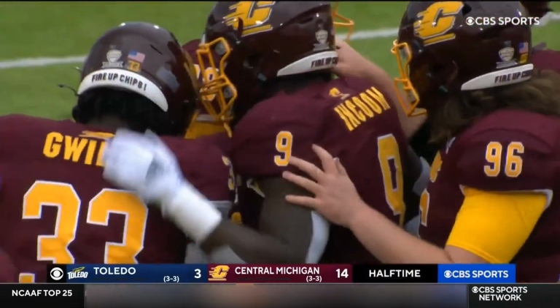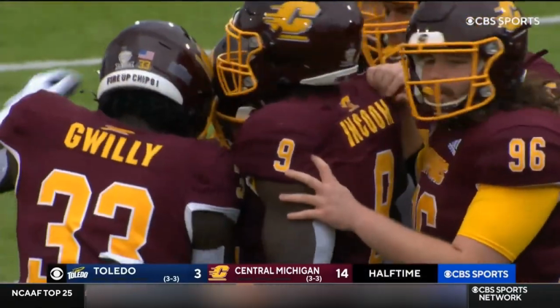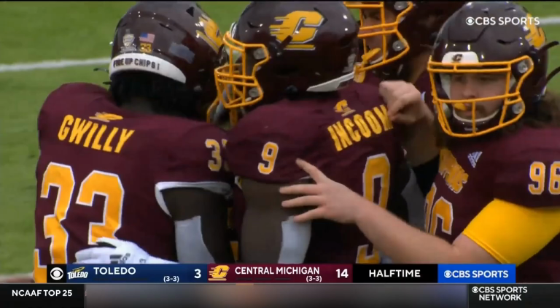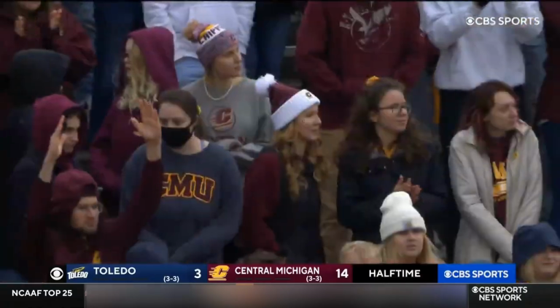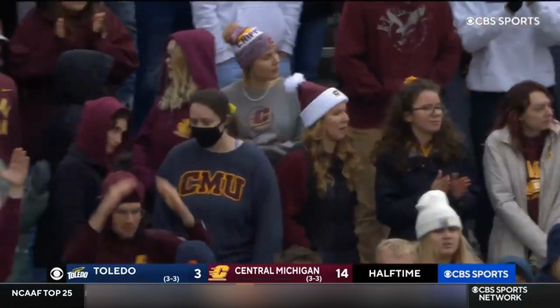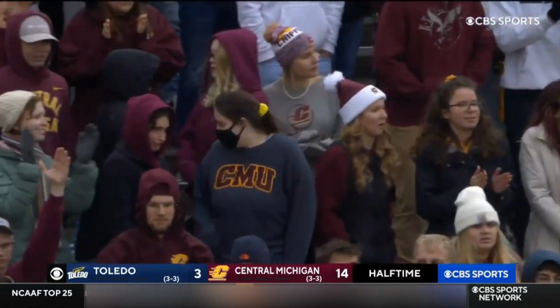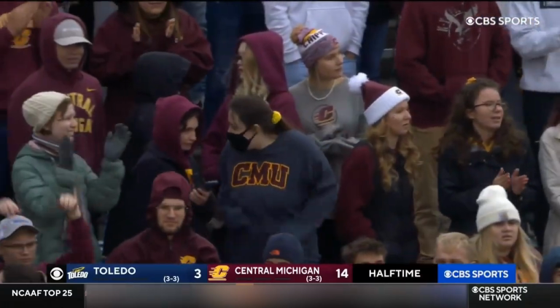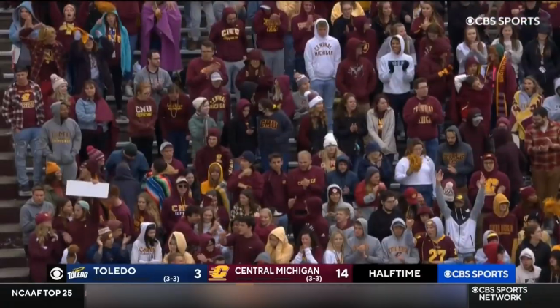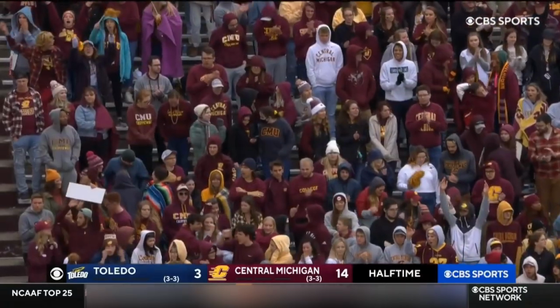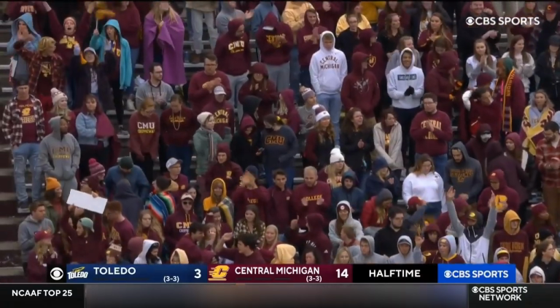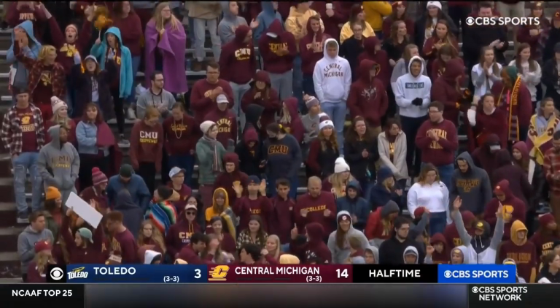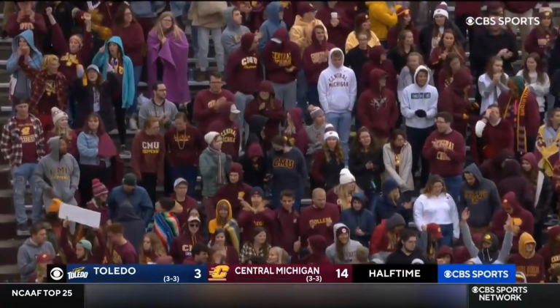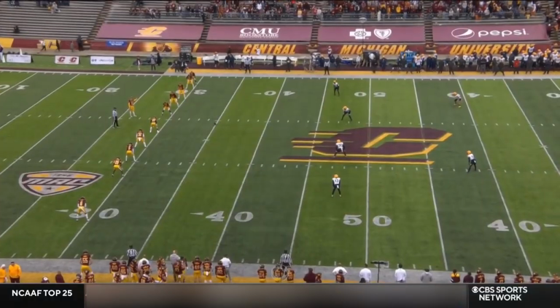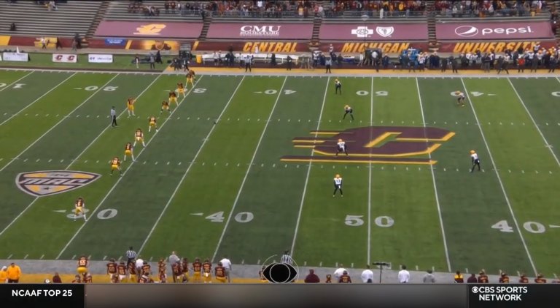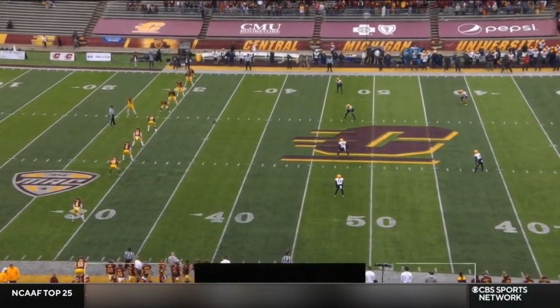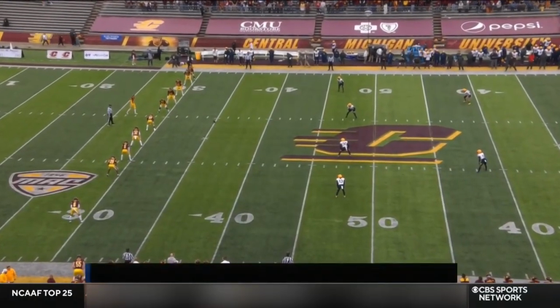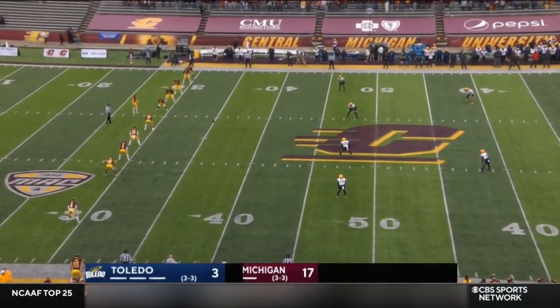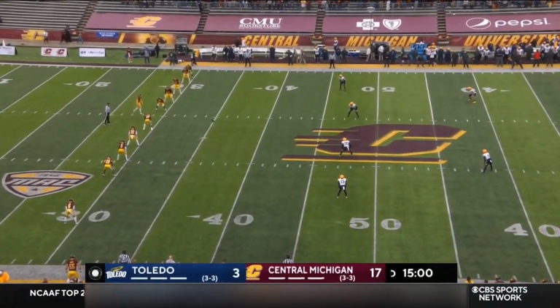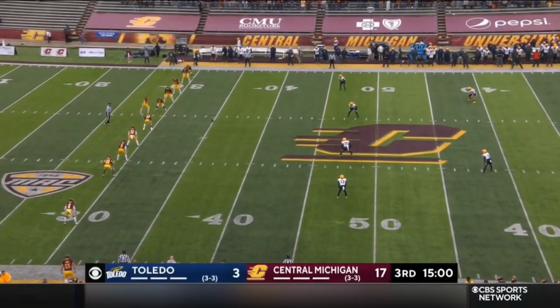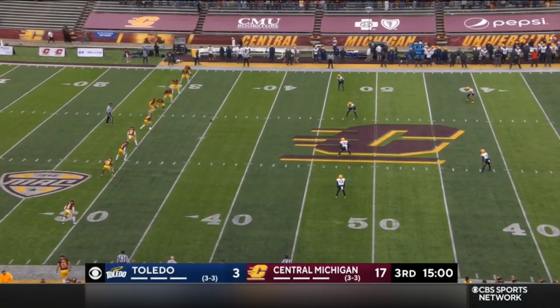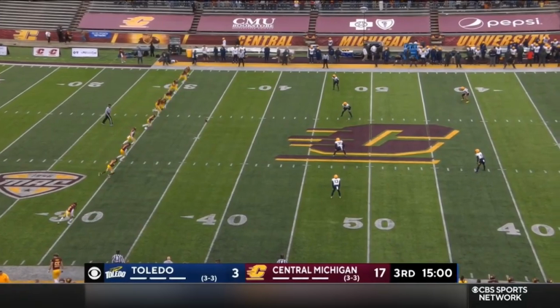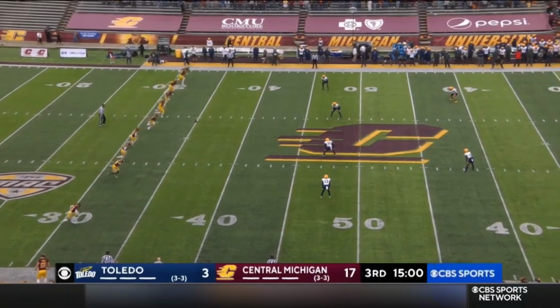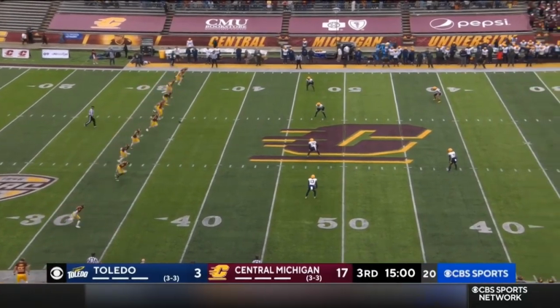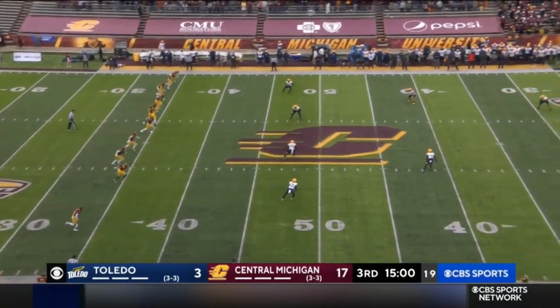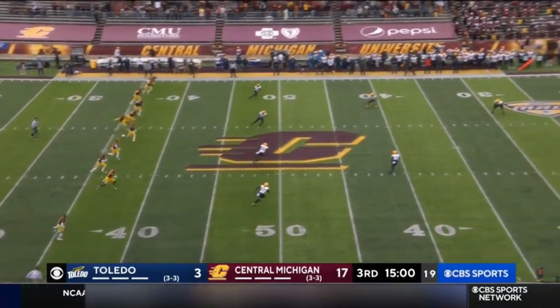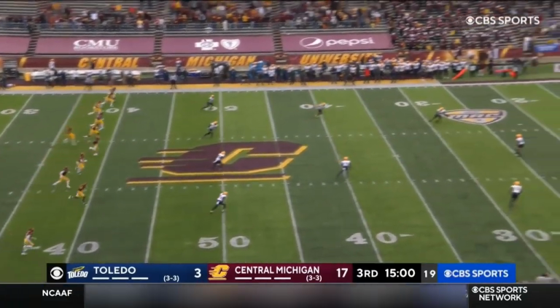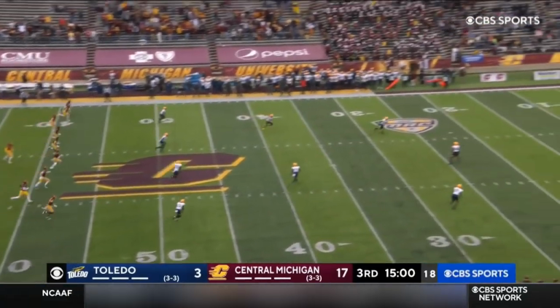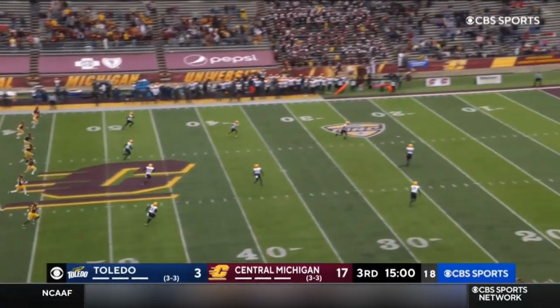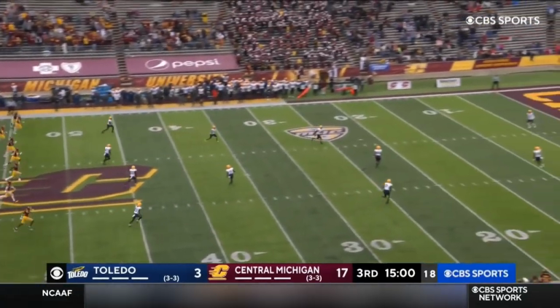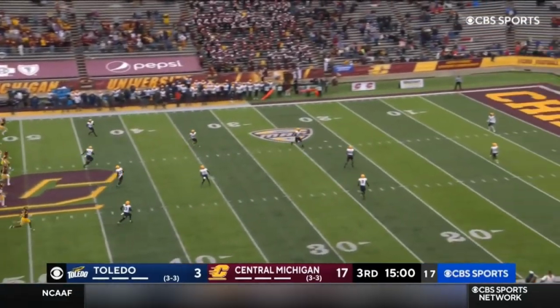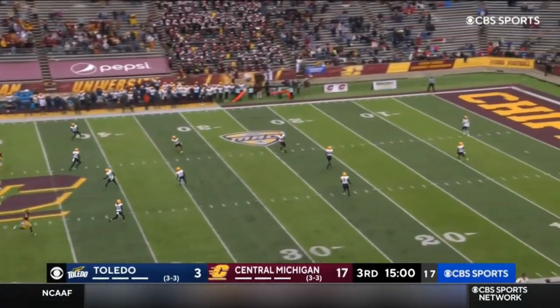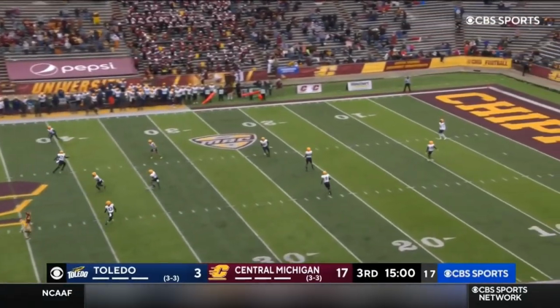Toledo has only allowed nine touchdowns on the year. They have to find a spark here for Toledo in the second half — can they find that offensive form that has been the staple in the MAC over the past decade plus?